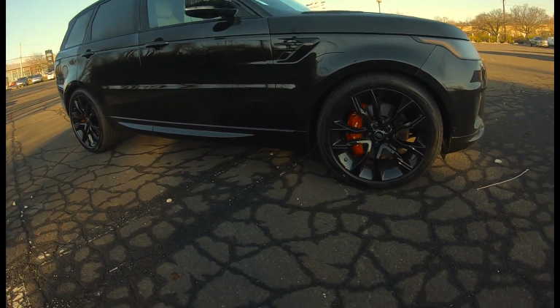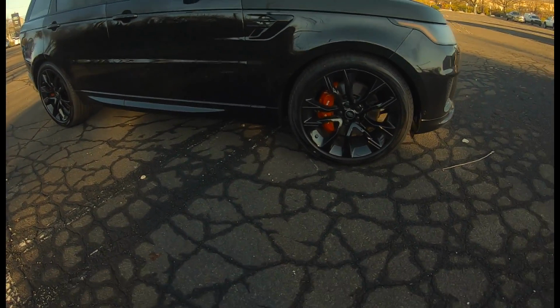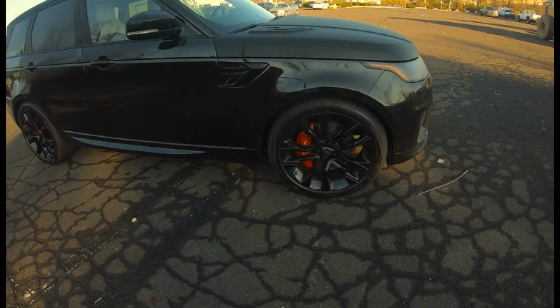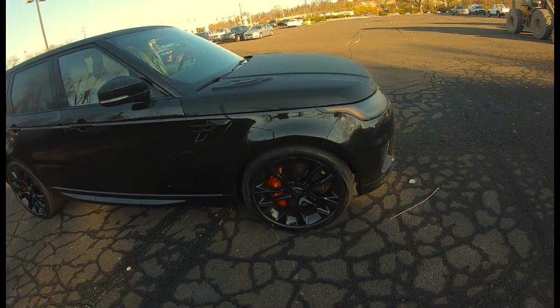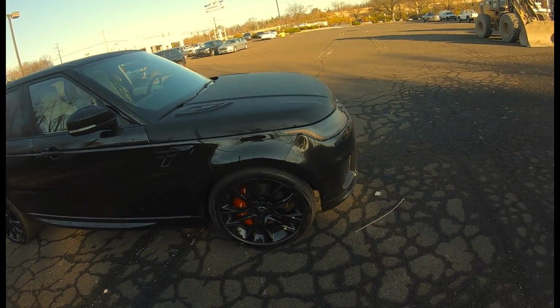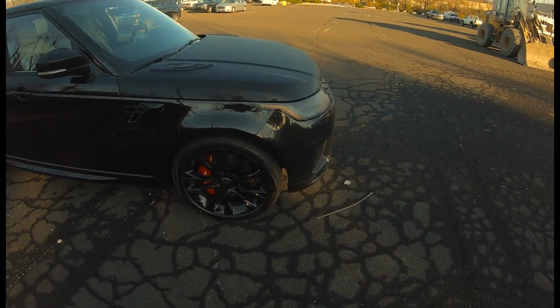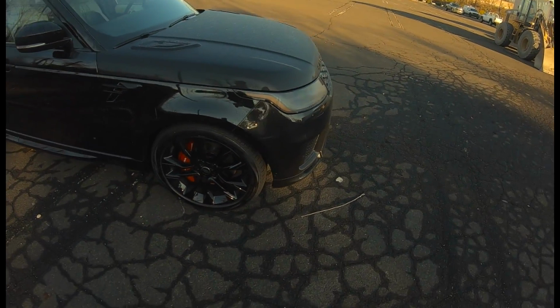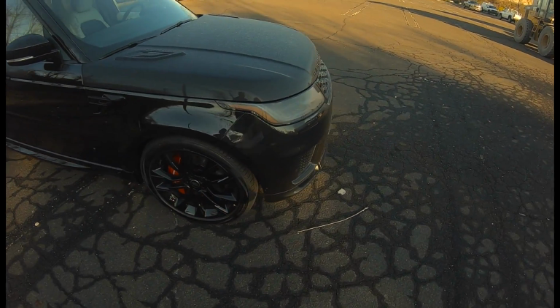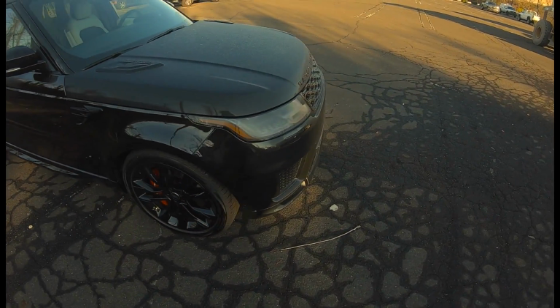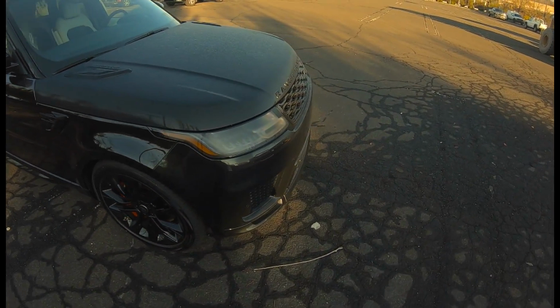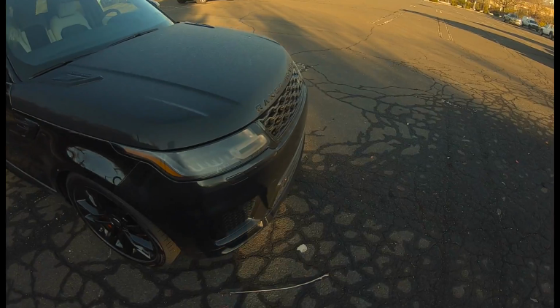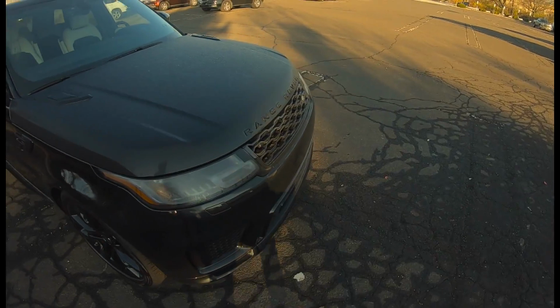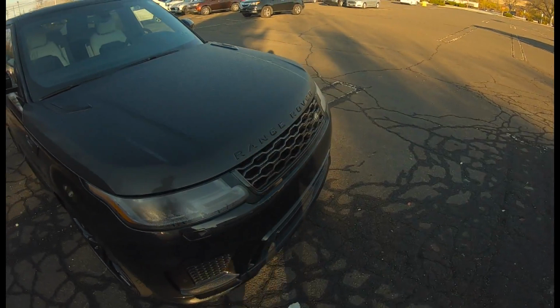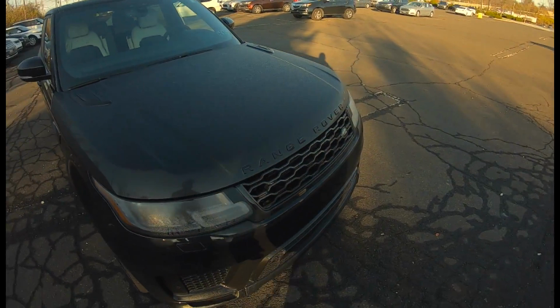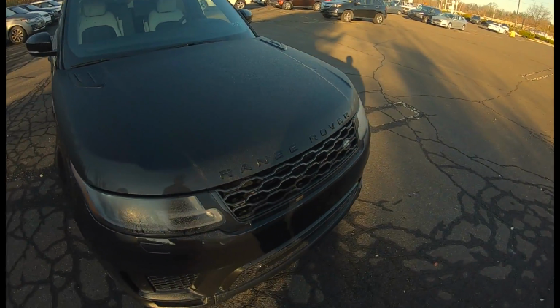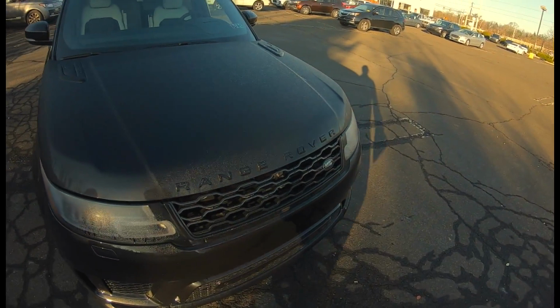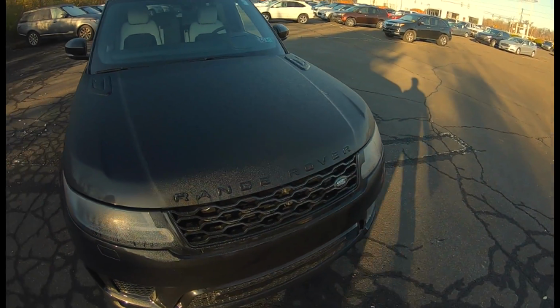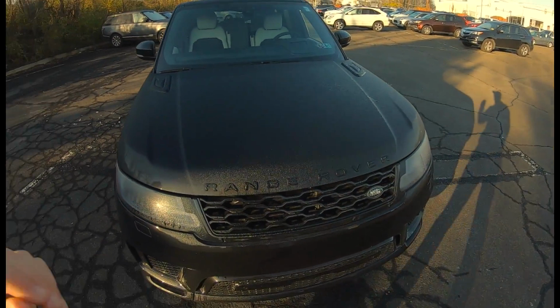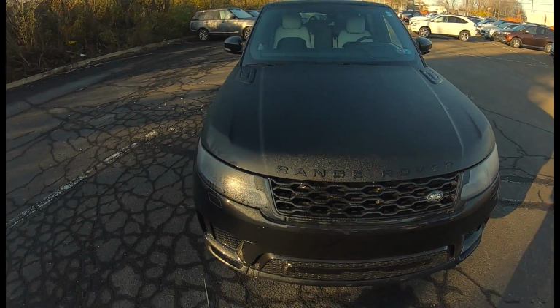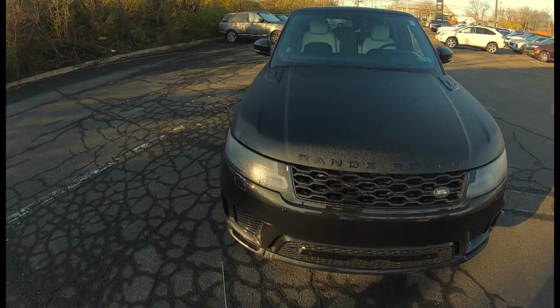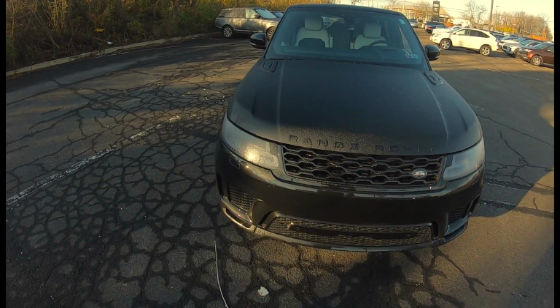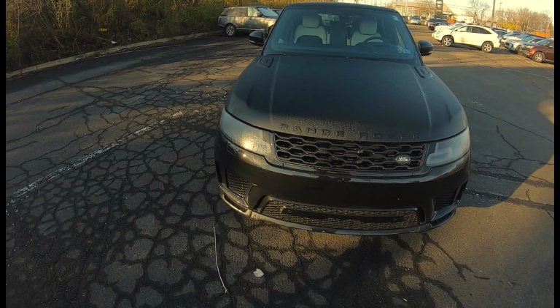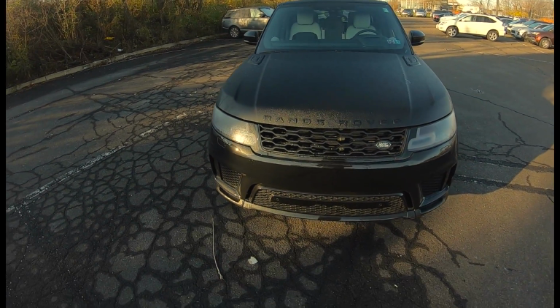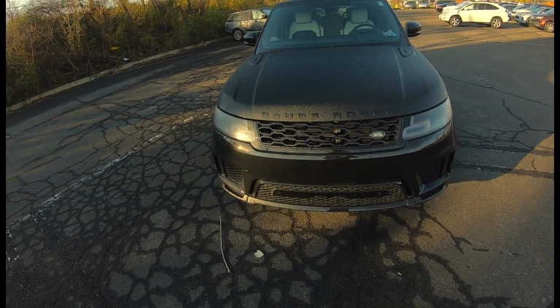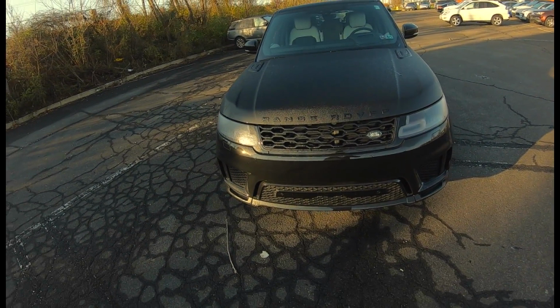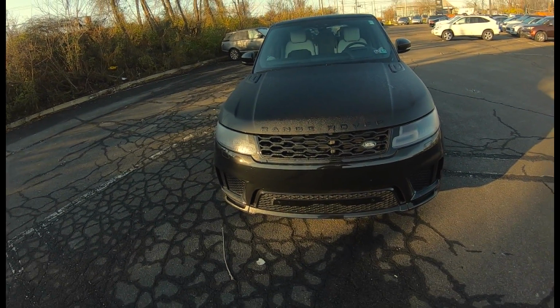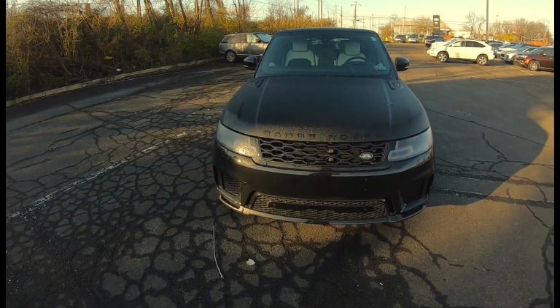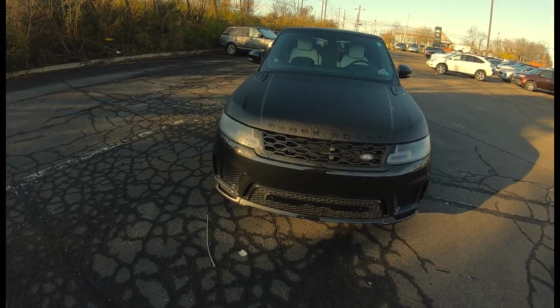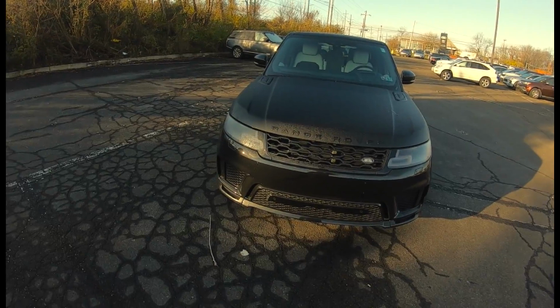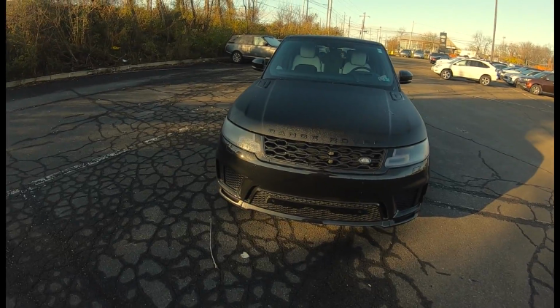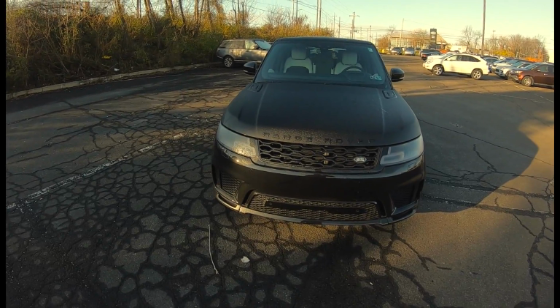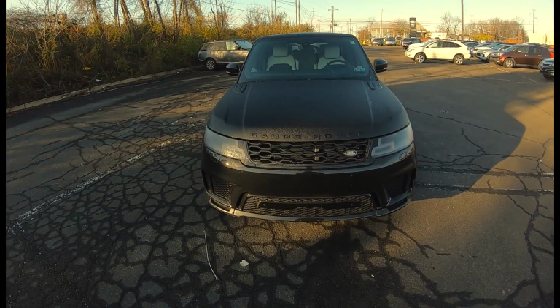The next difference is going to be under the hood: 395 horsepower compared to the HSC's standard V6 with 355 horsepower. So it's a little bit faster.